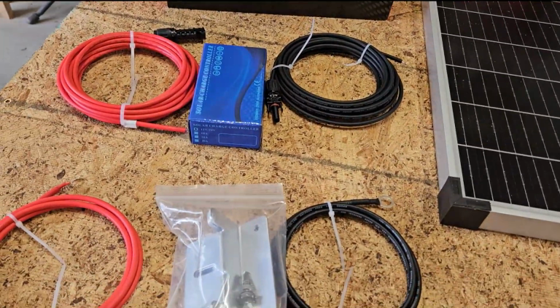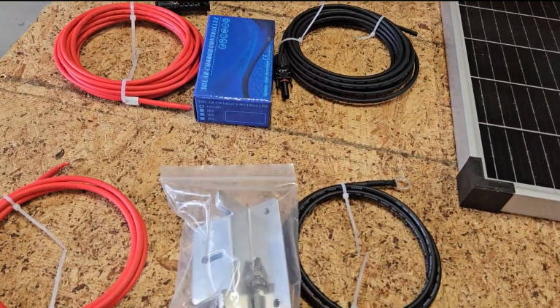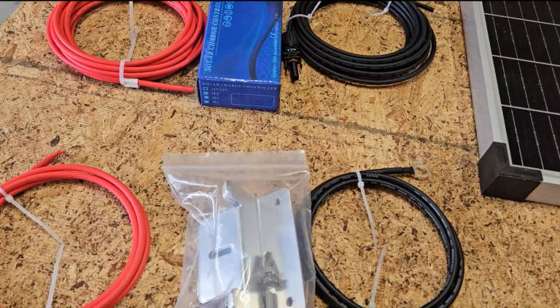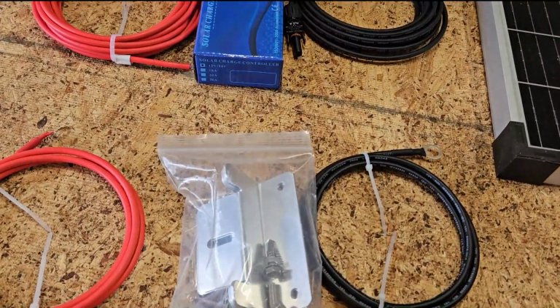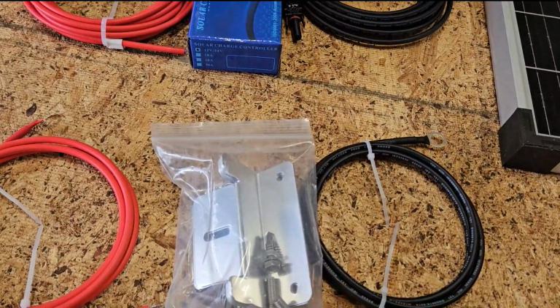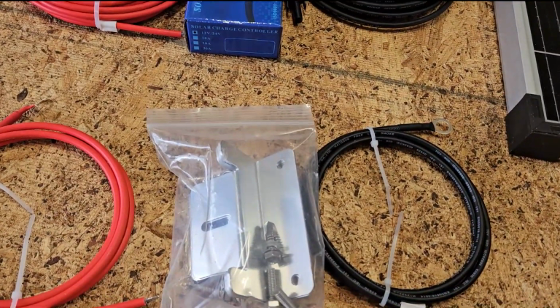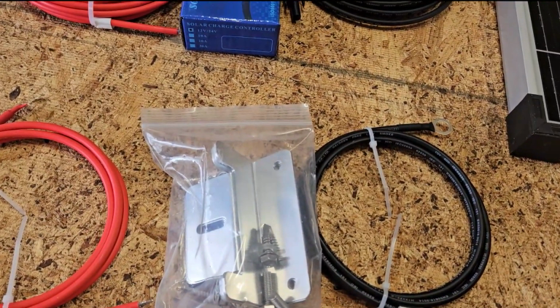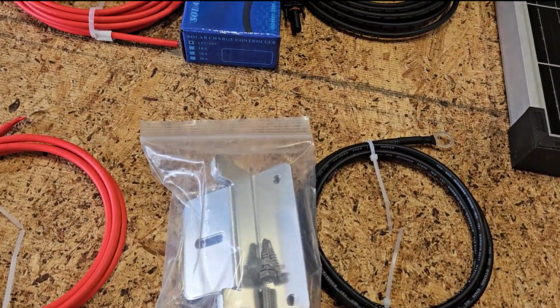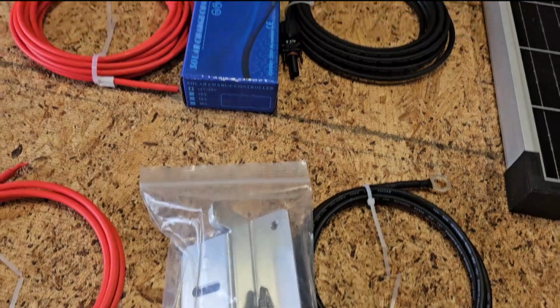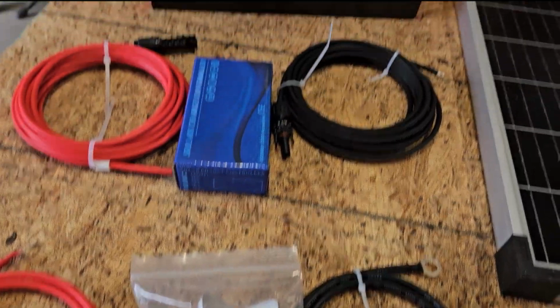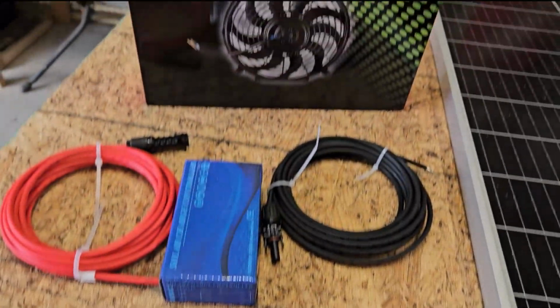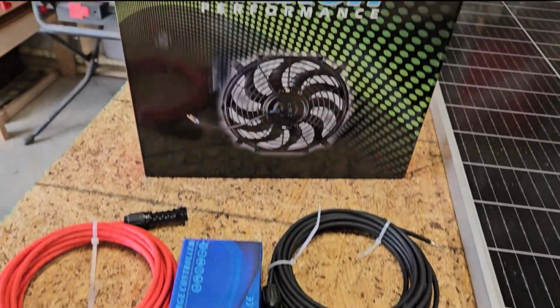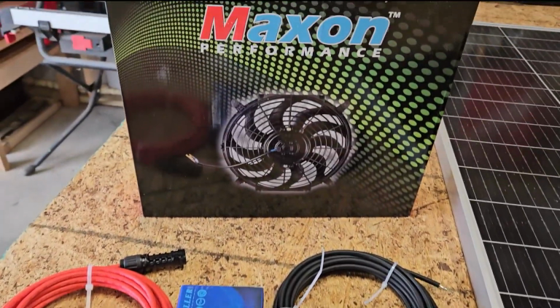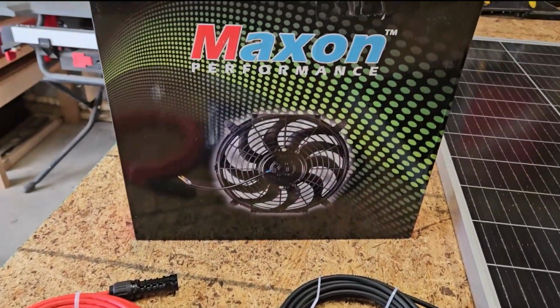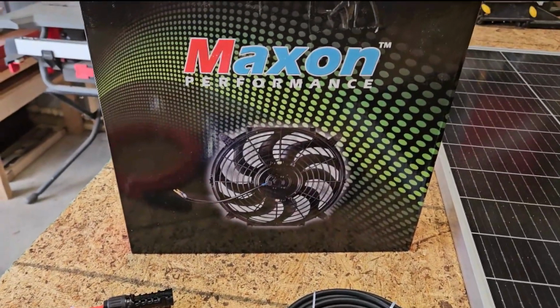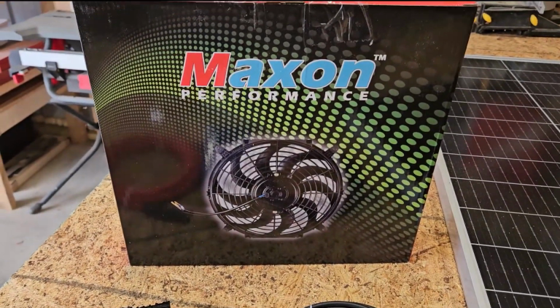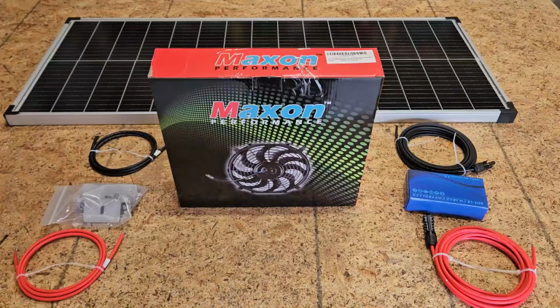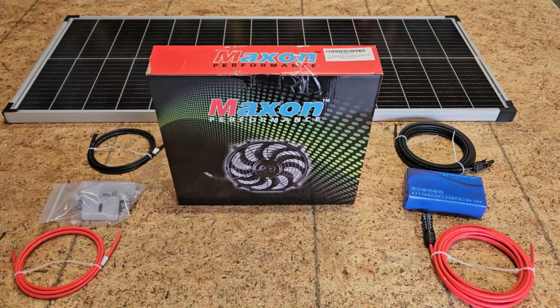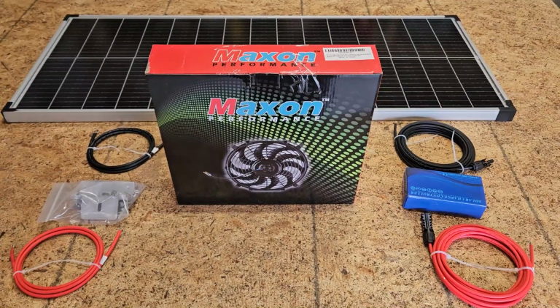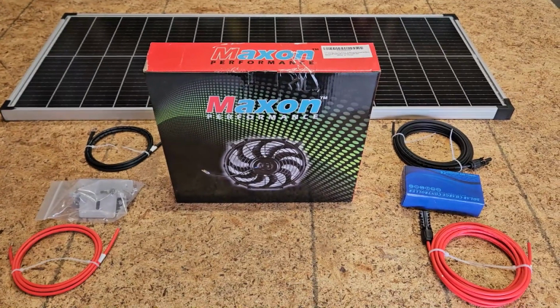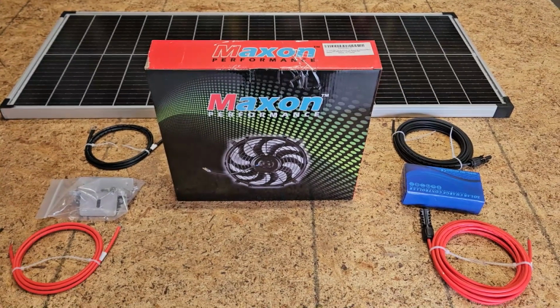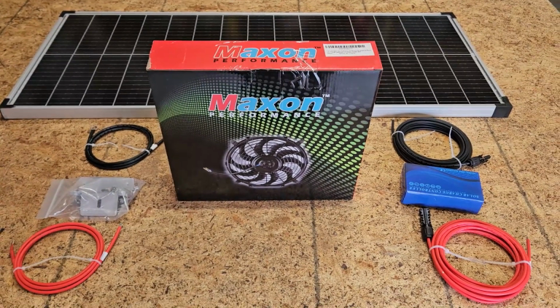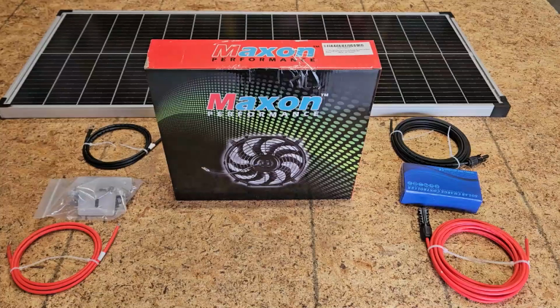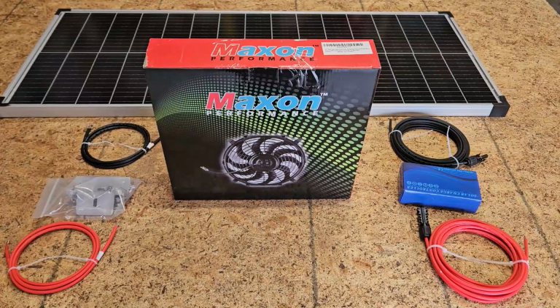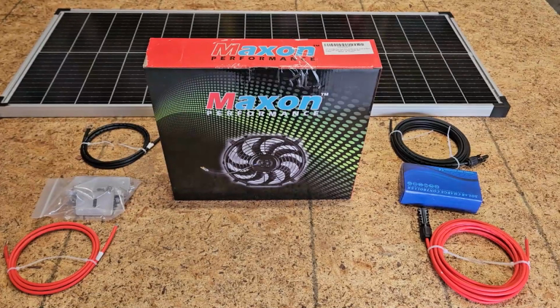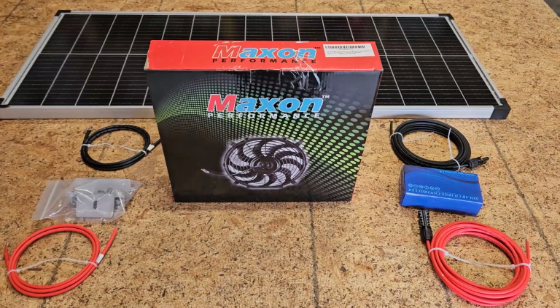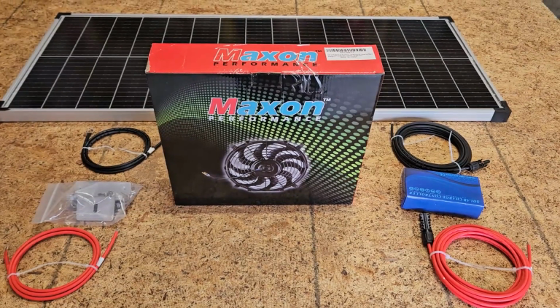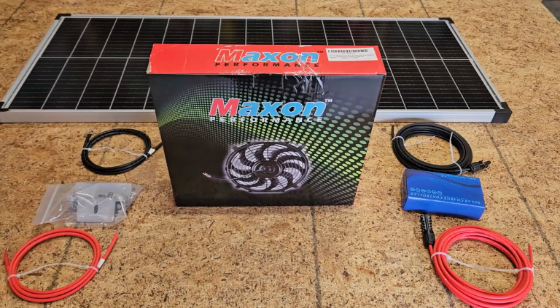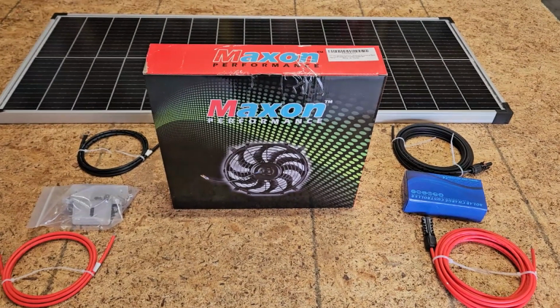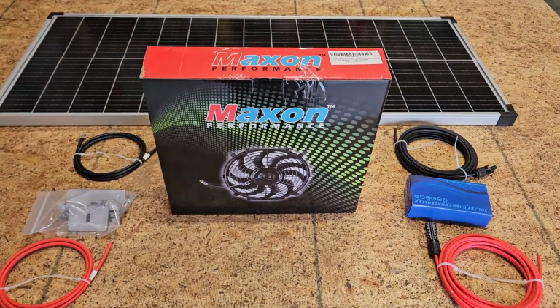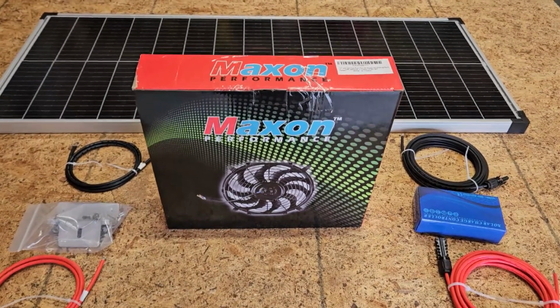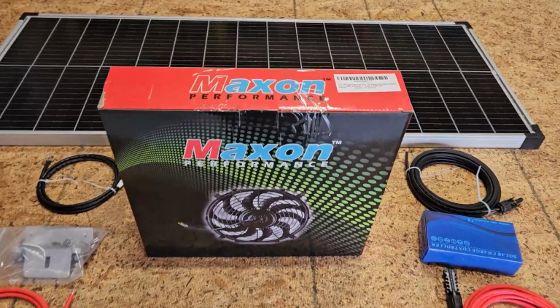The kit also includes wires and mounting brackets for the panel. The fan is a 12-inch automotive fan. I'll make sure to get links in the description for all of this stuff — but let's see what's in the box.